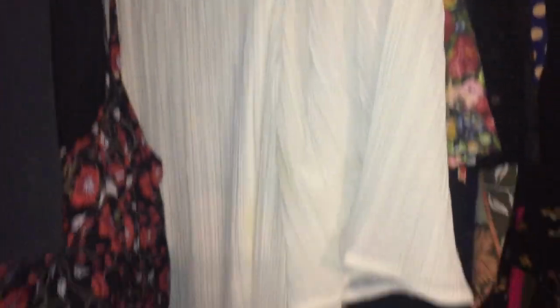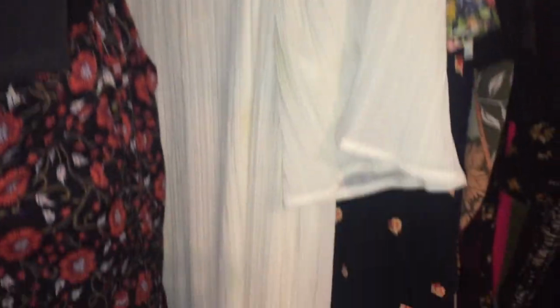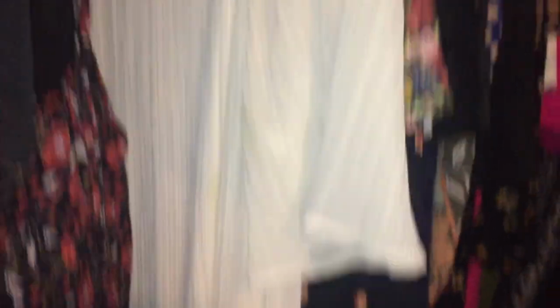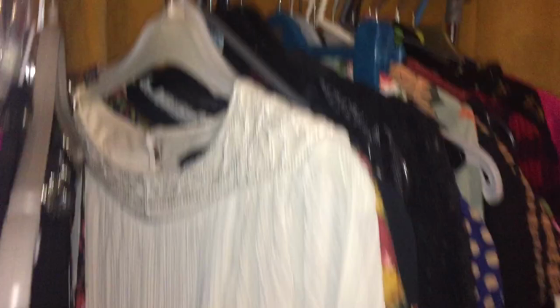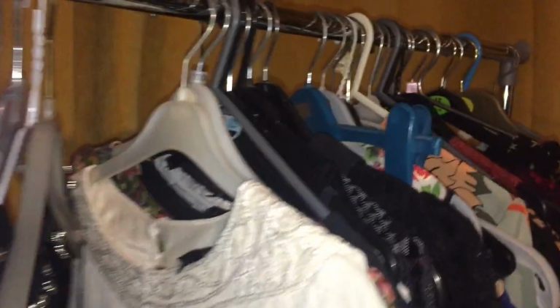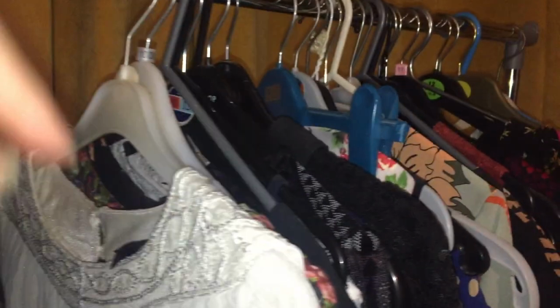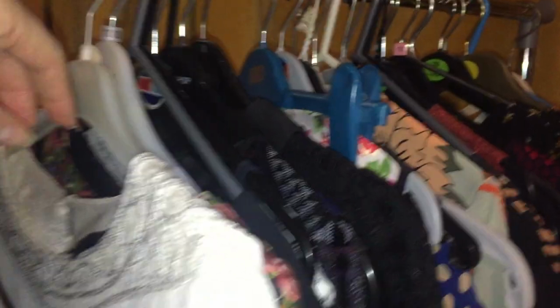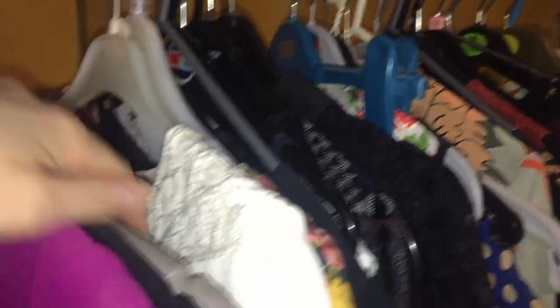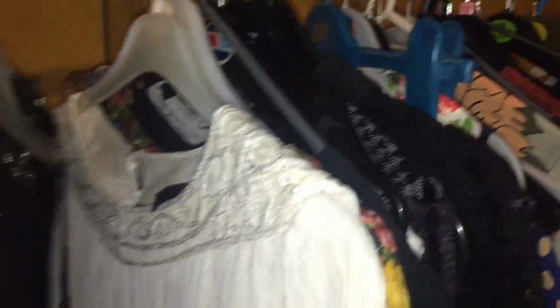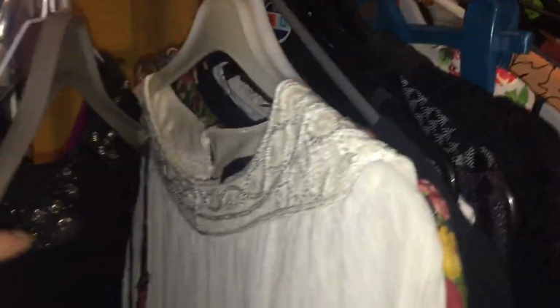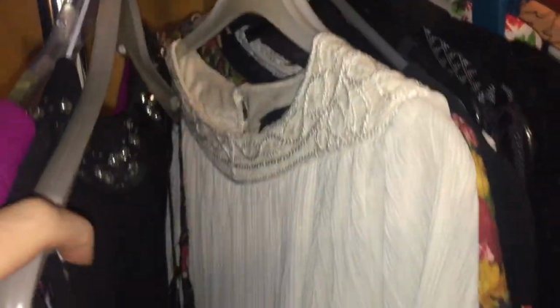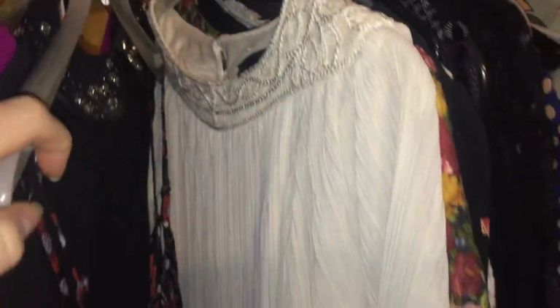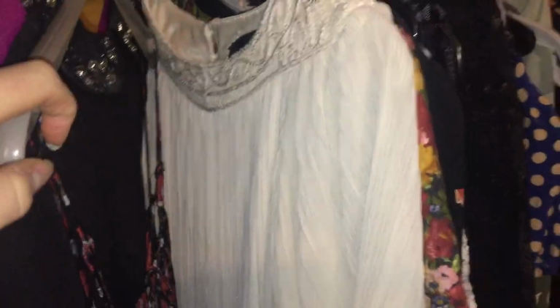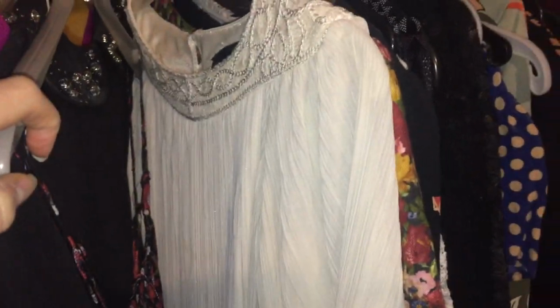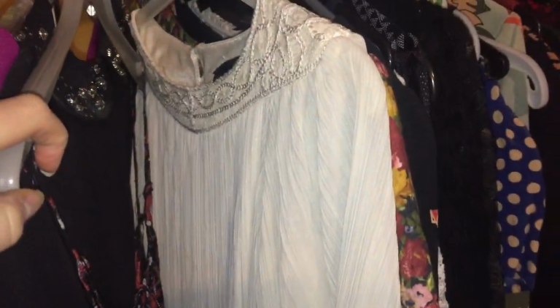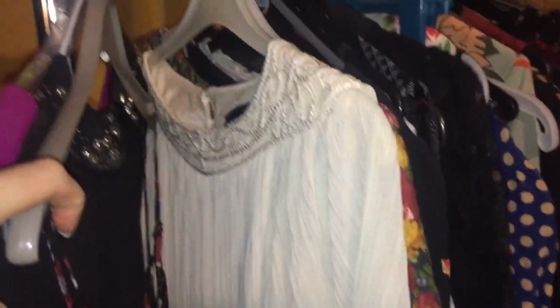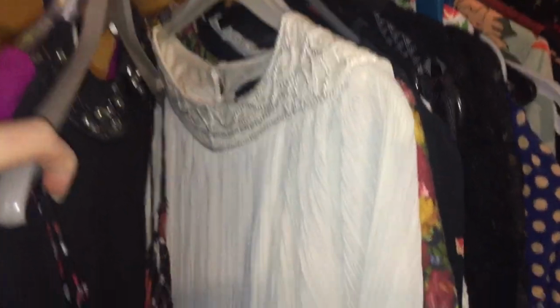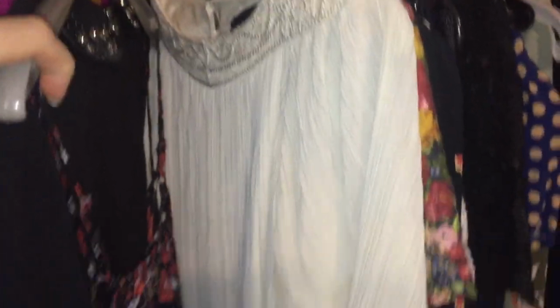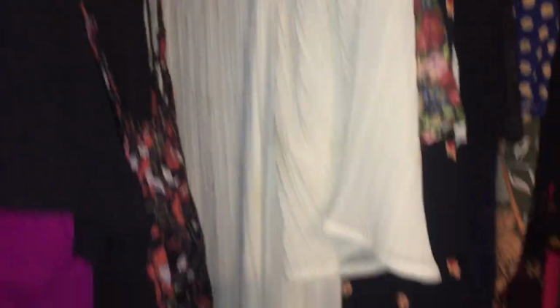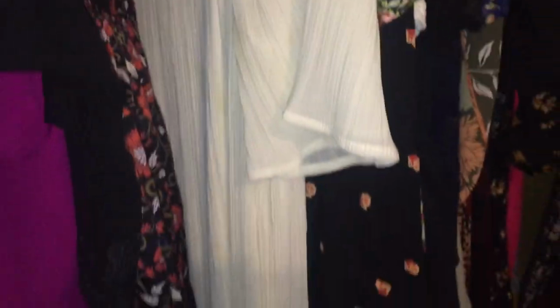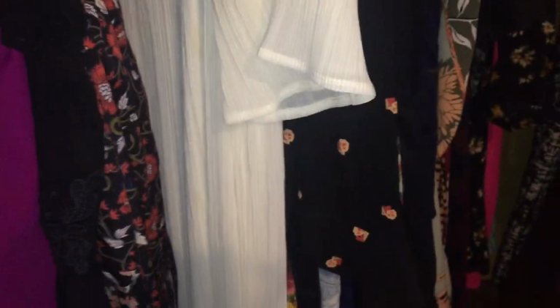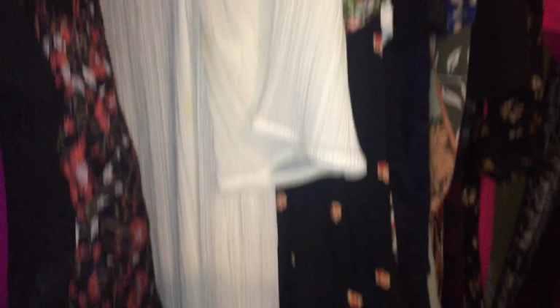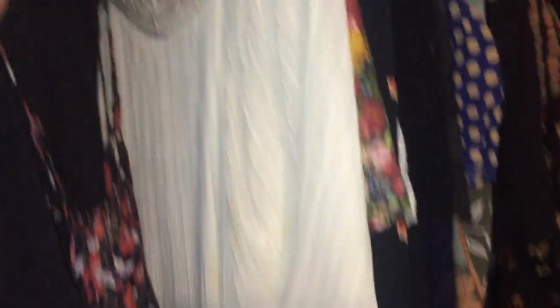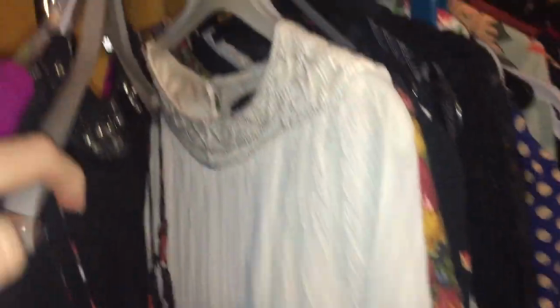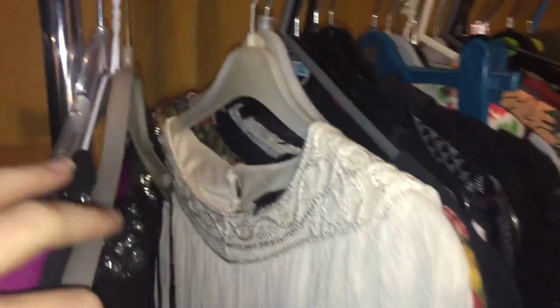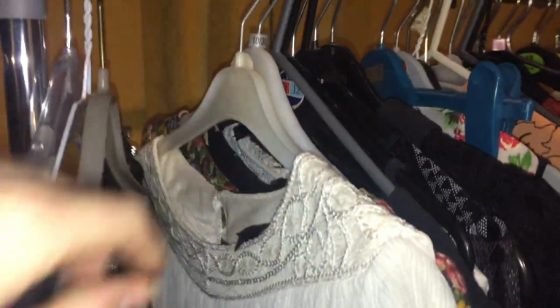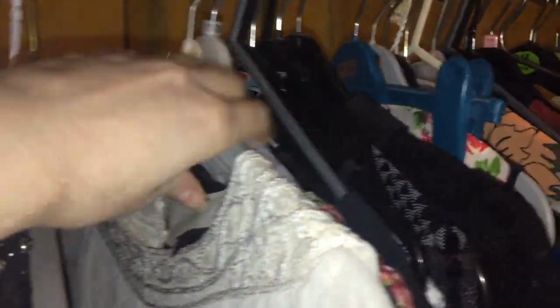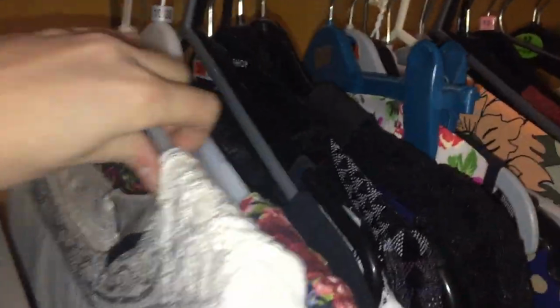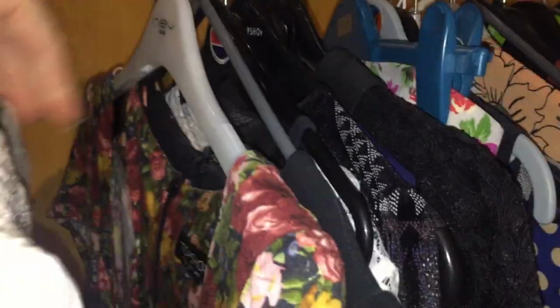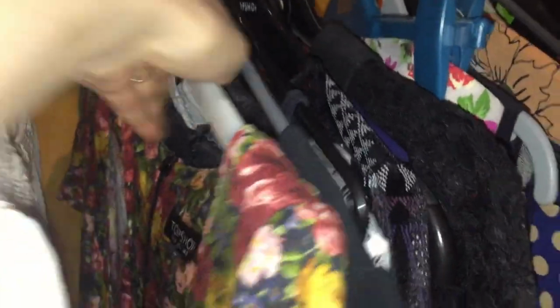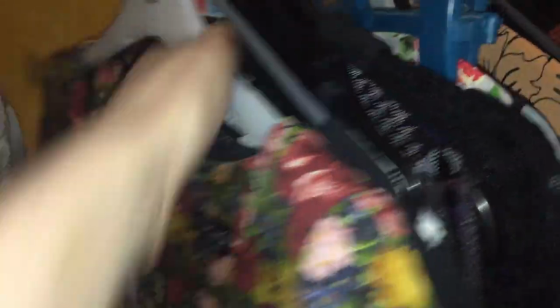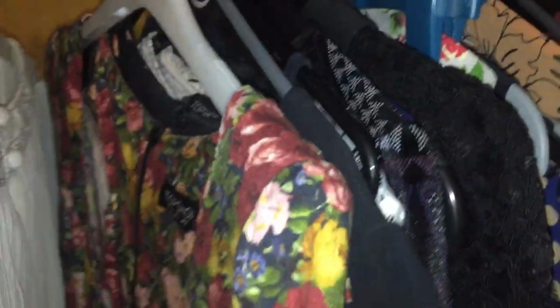A little black dress with a lovely embellished collar. A white dress which would be really nice — maybe for a bride on her hen do if you were doing a black and white theme.